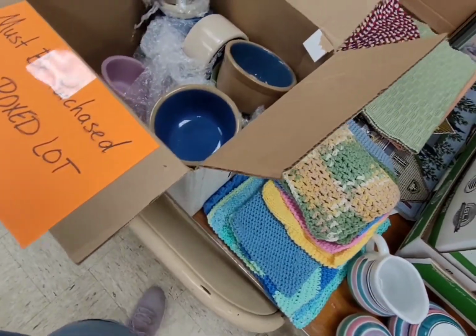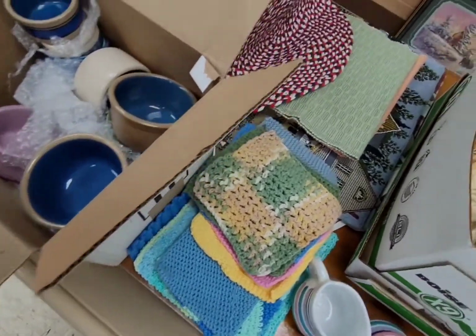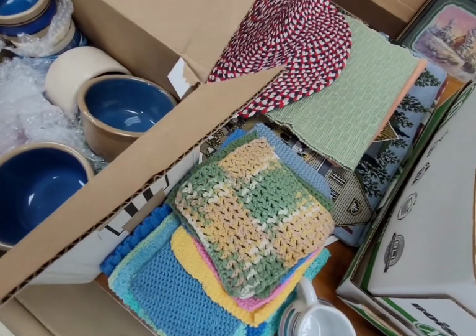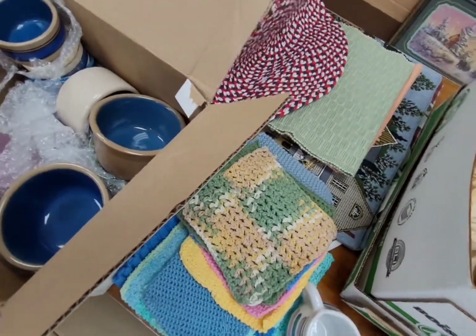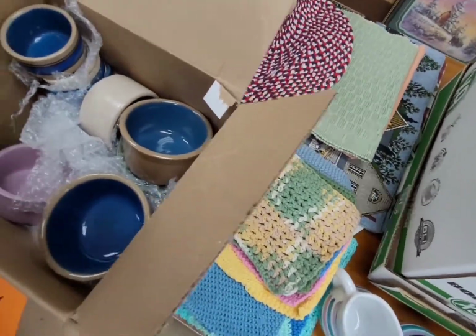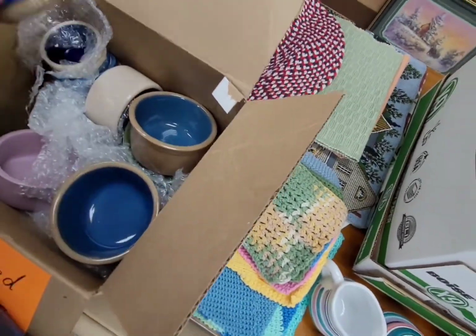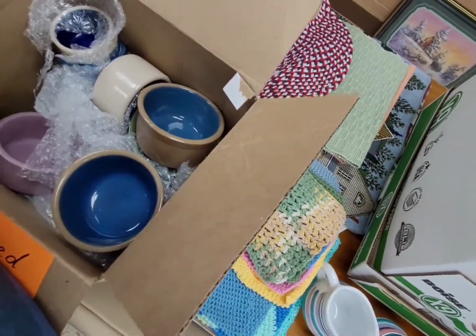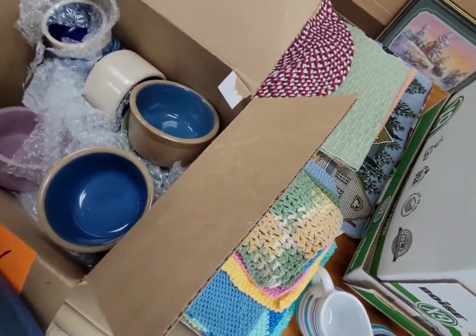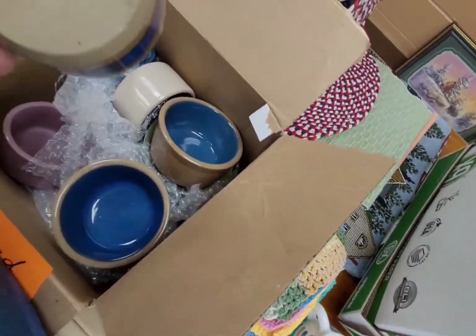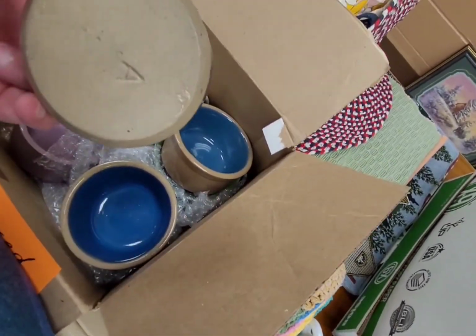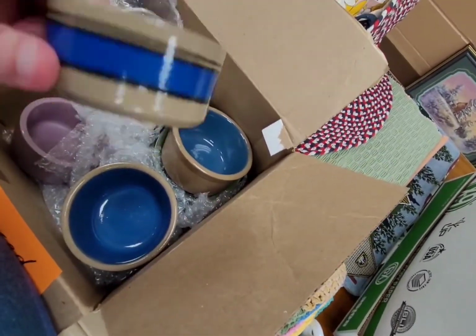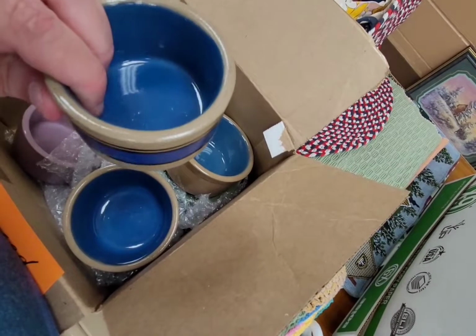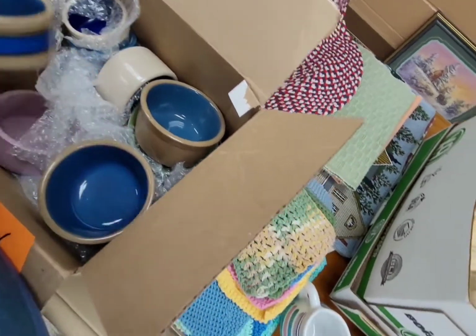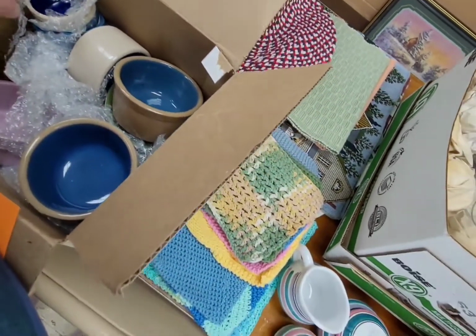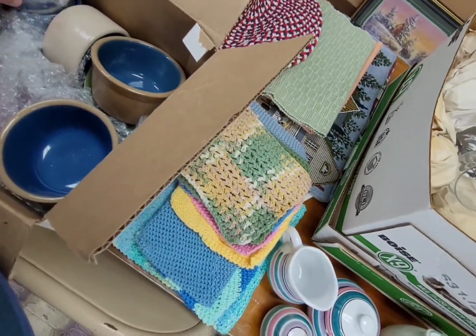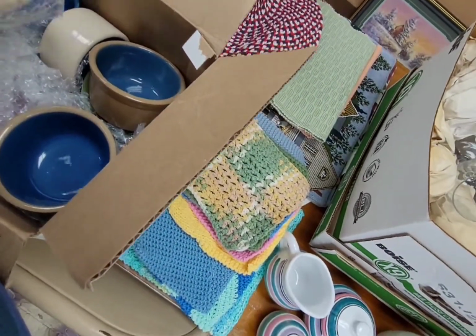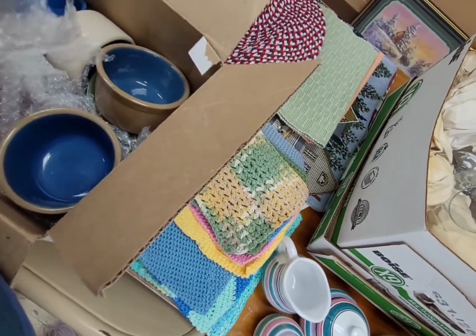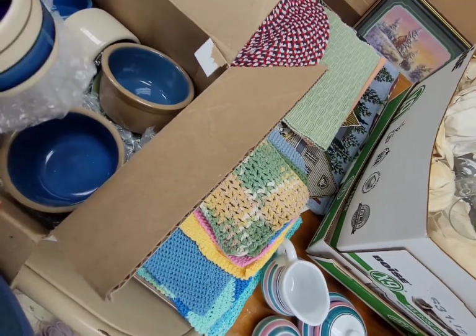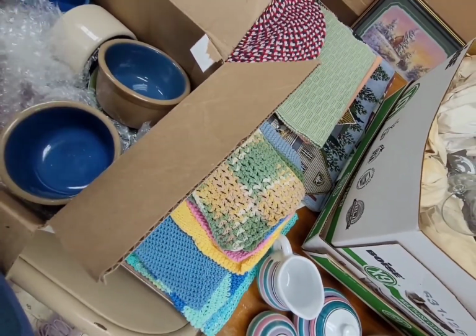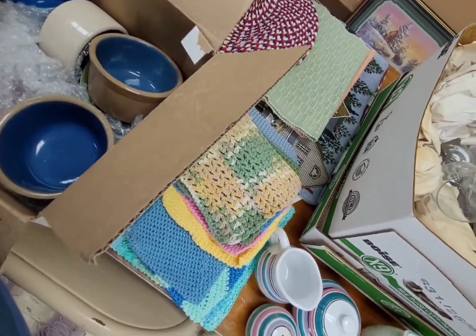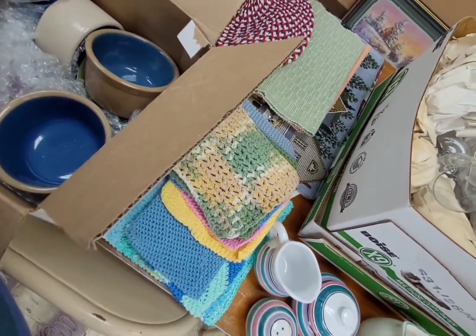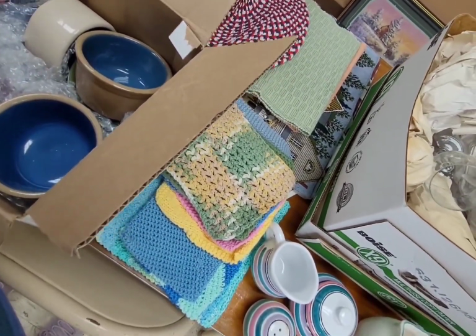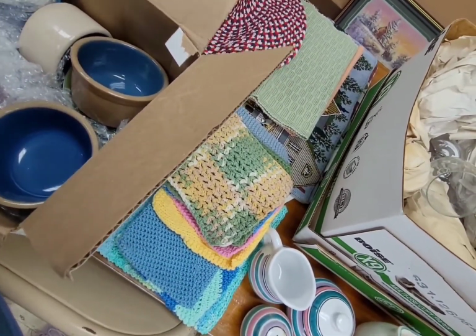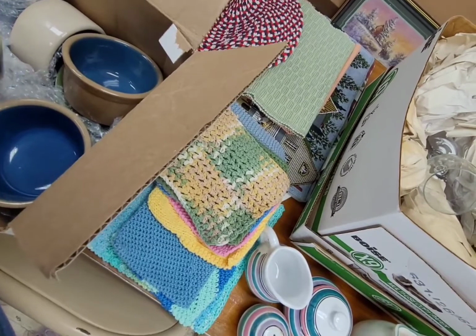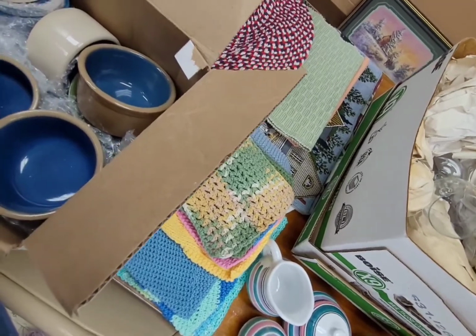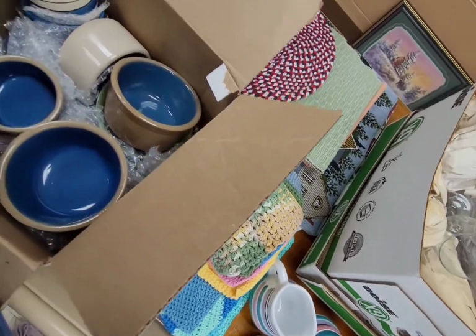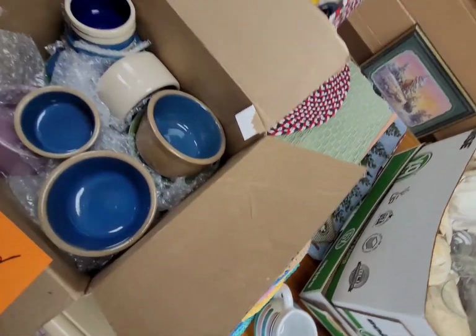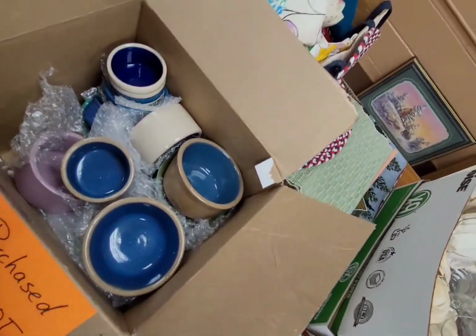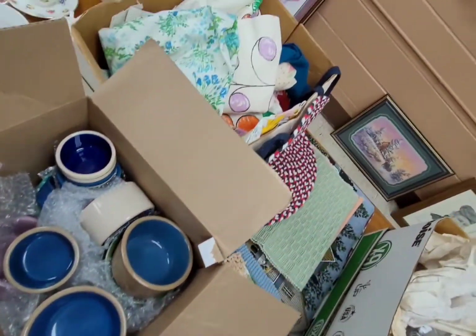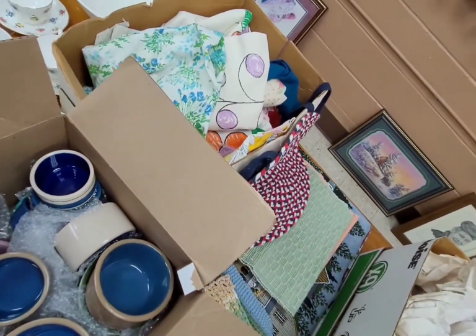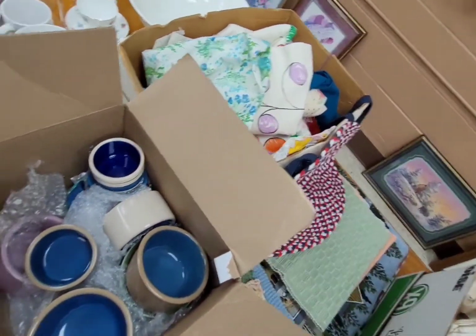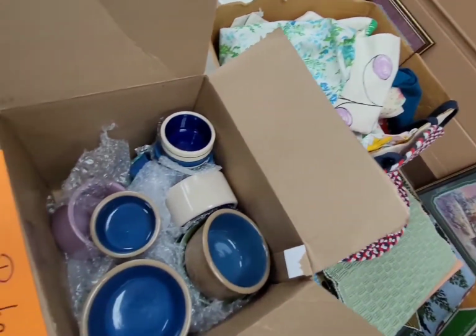Look at this — this is stoneware. These are all mixed-matched pieces, but that's a nice set. I'll definitely look at the fabric on the other side.